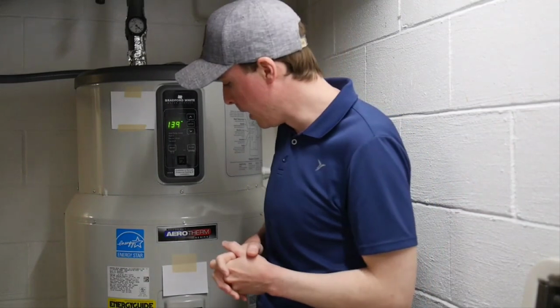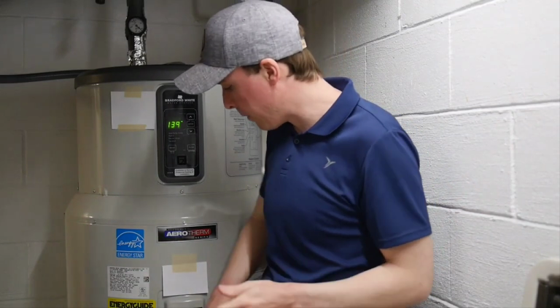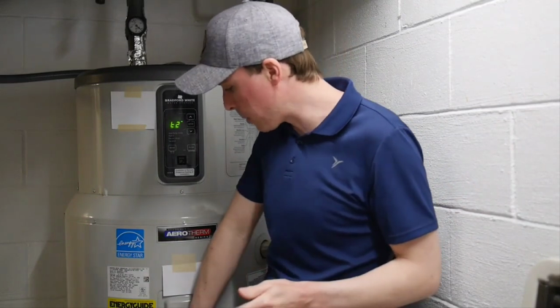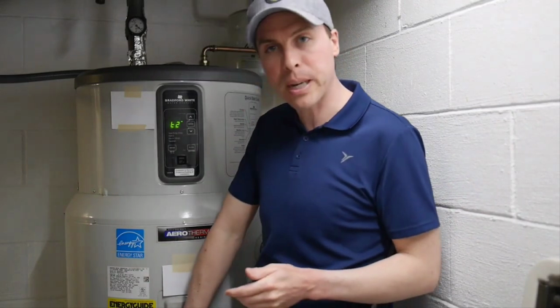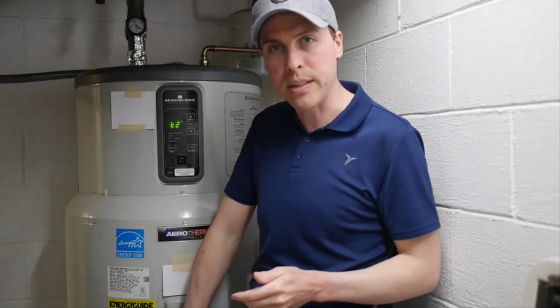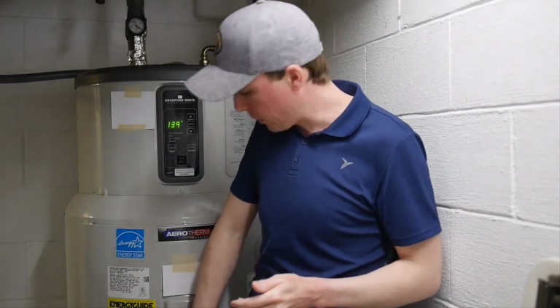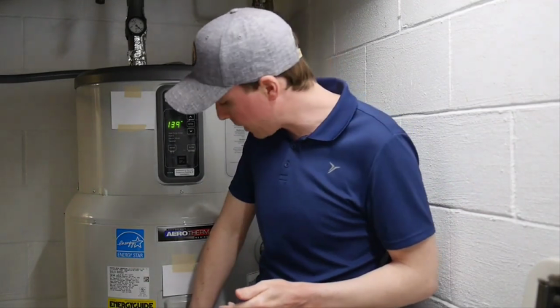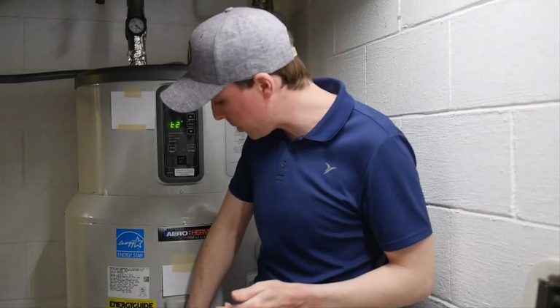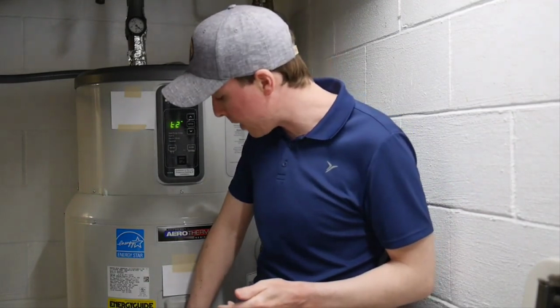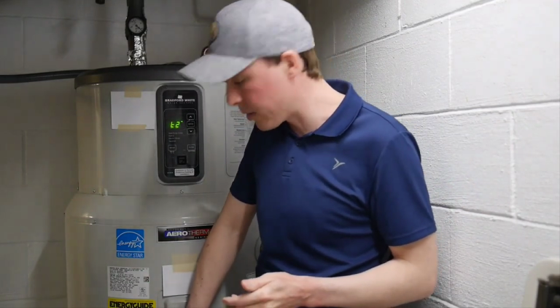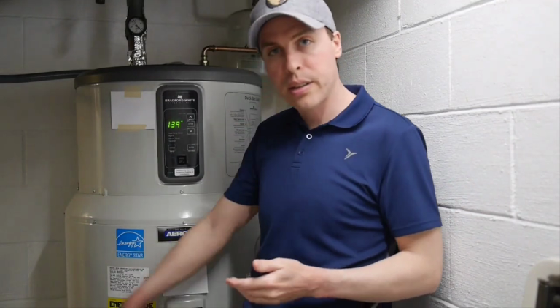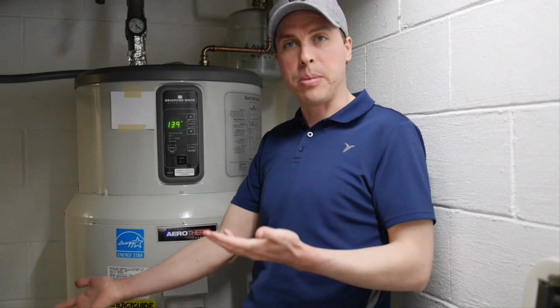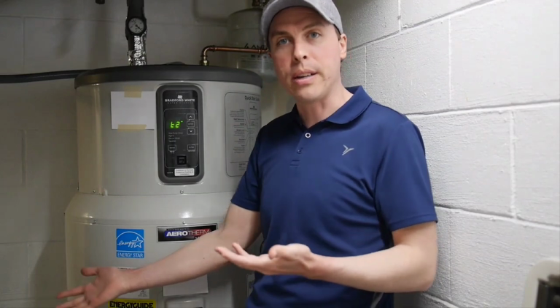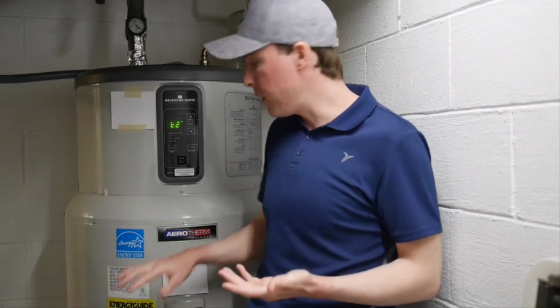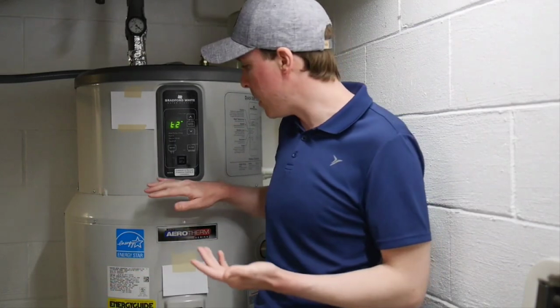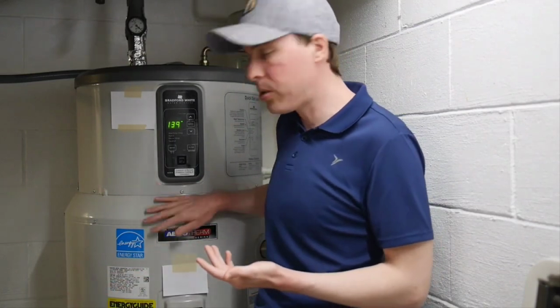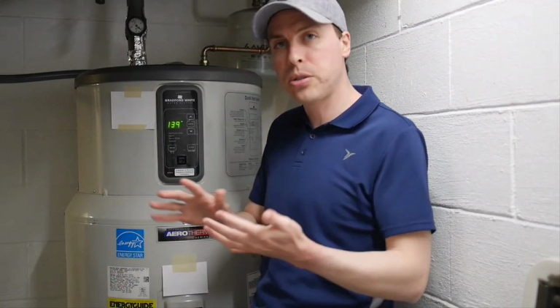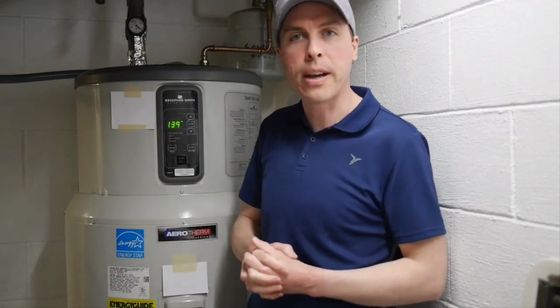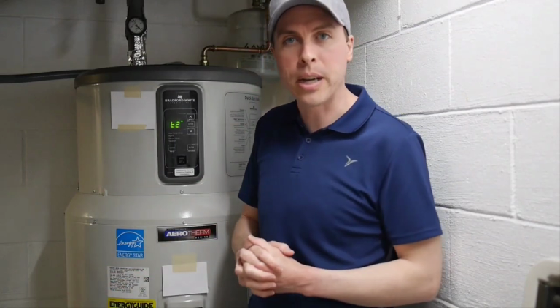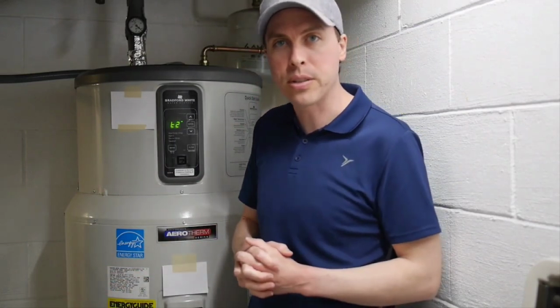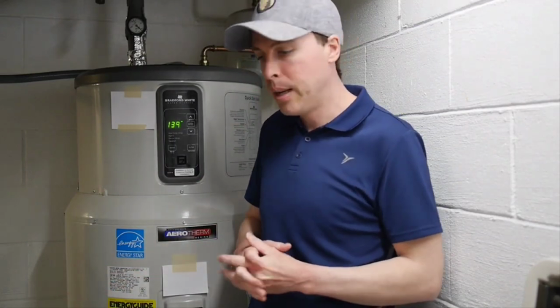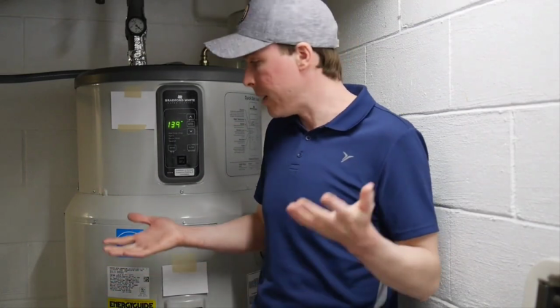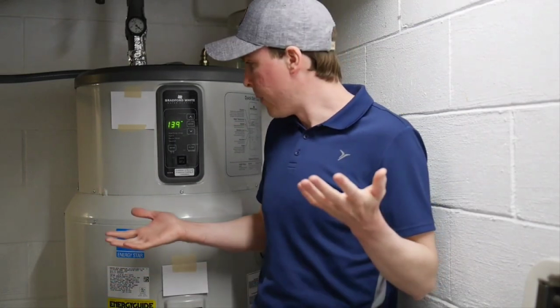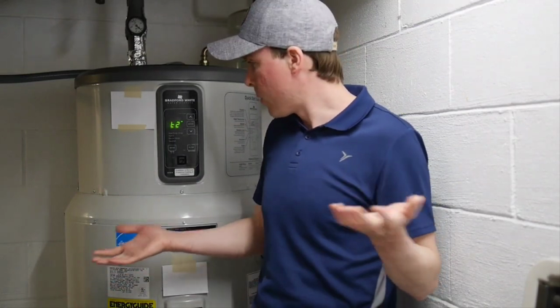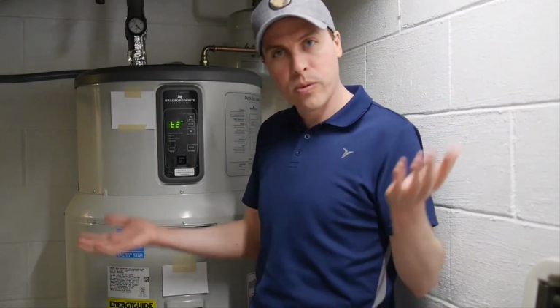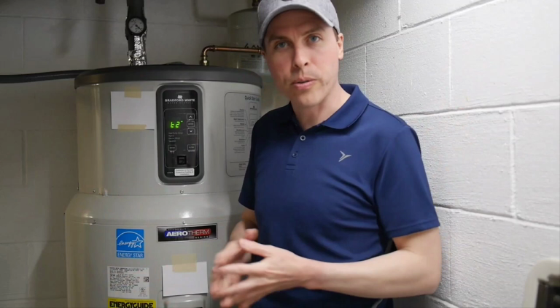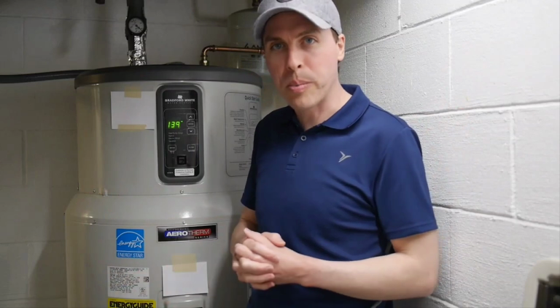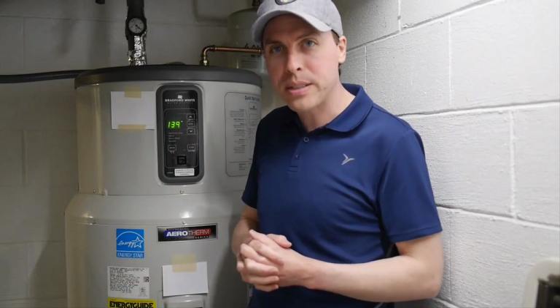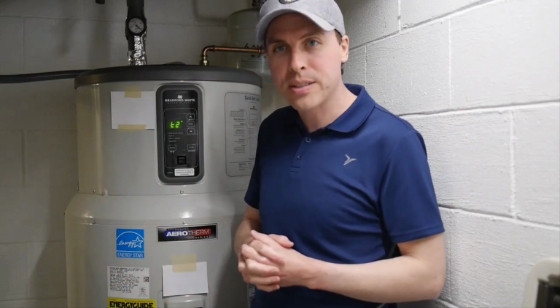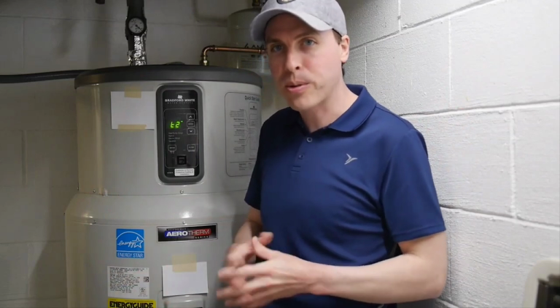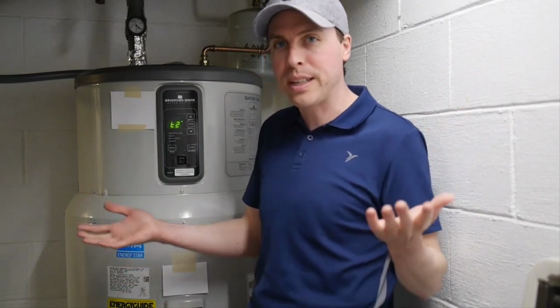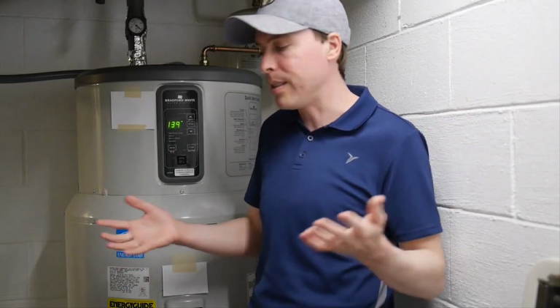Because if you just read the spec sheet — if you look at the energy guide down here — this should be great, it should be just fine for my usage, but for many reasons unfortunately it isn't.